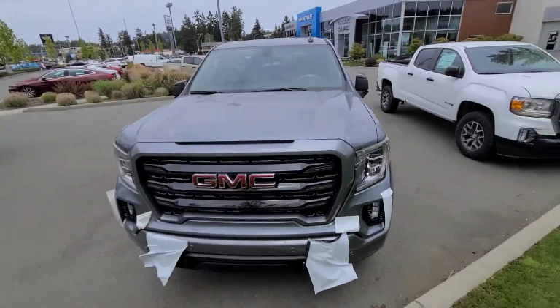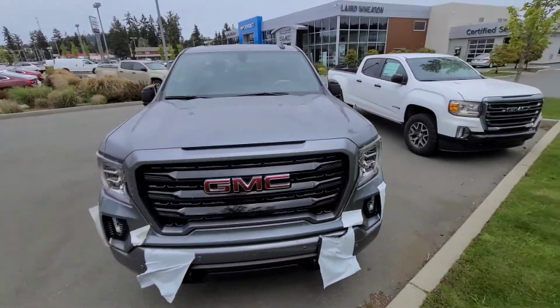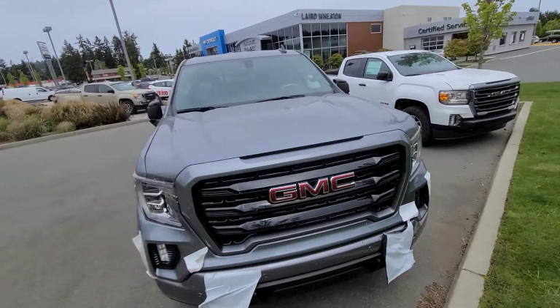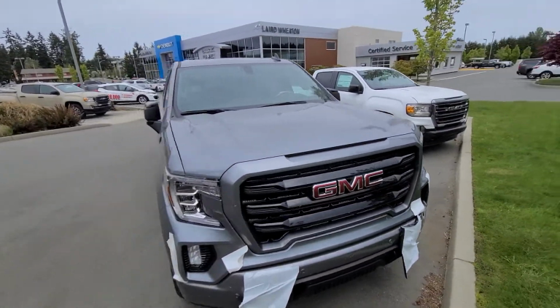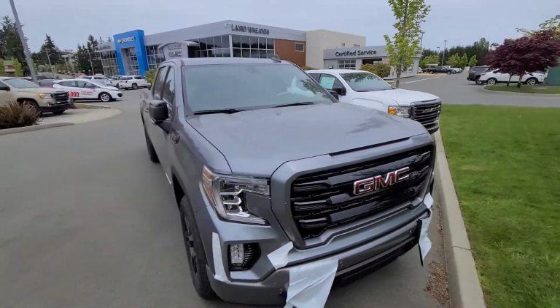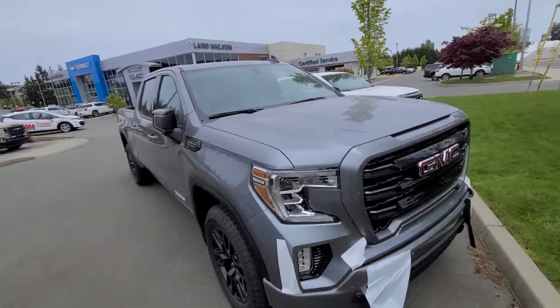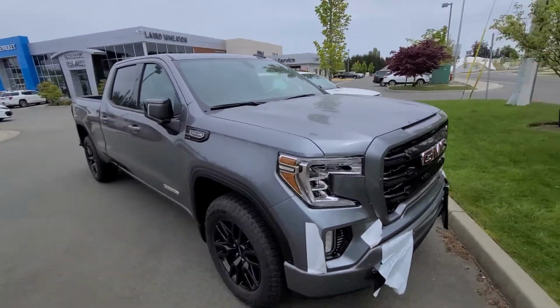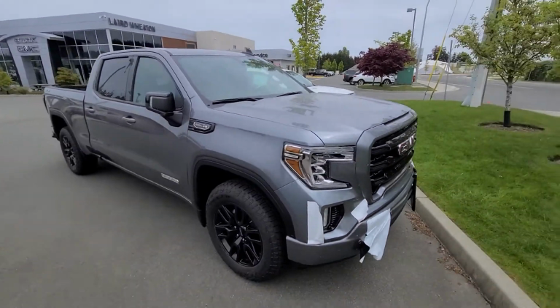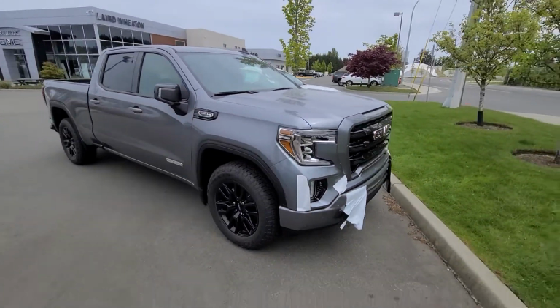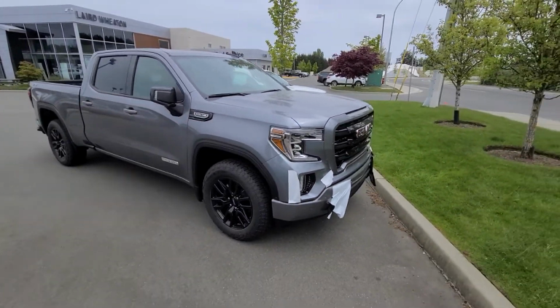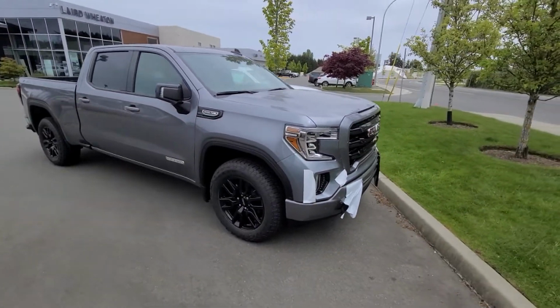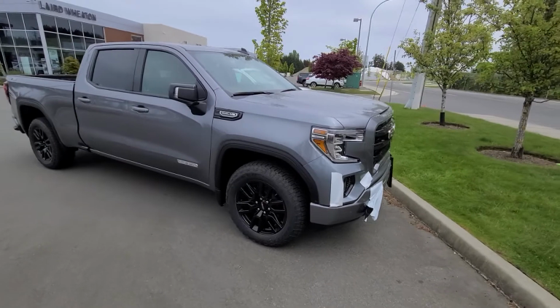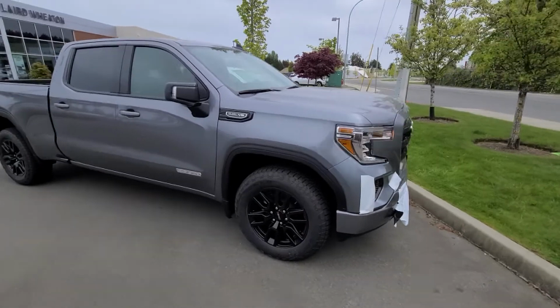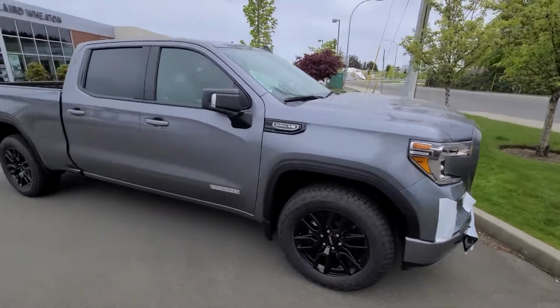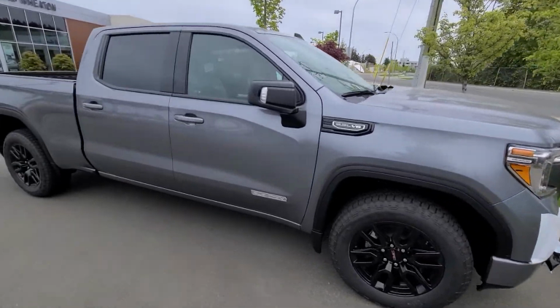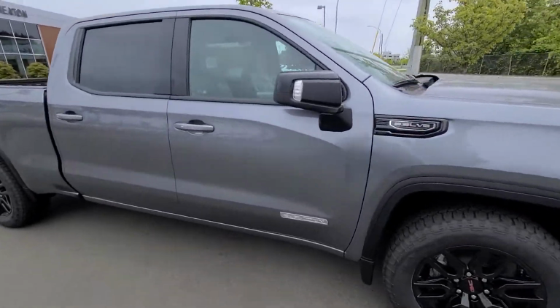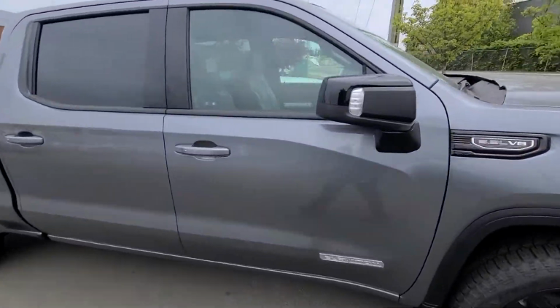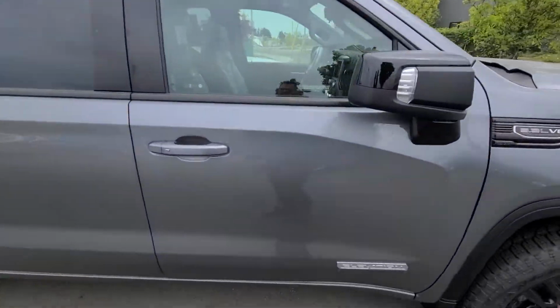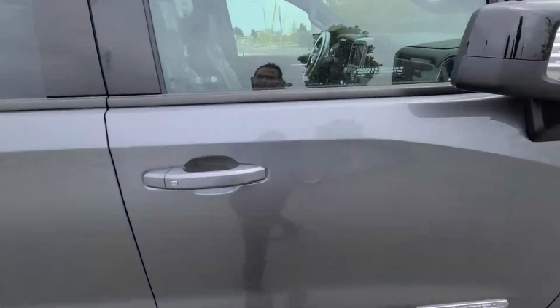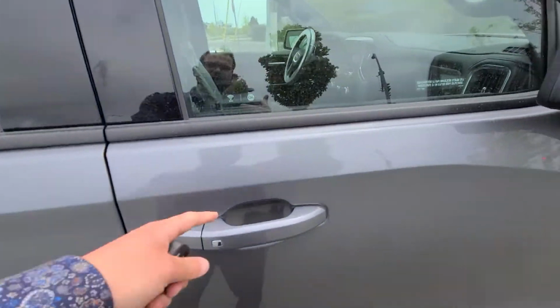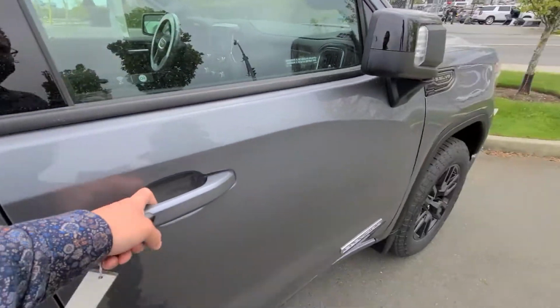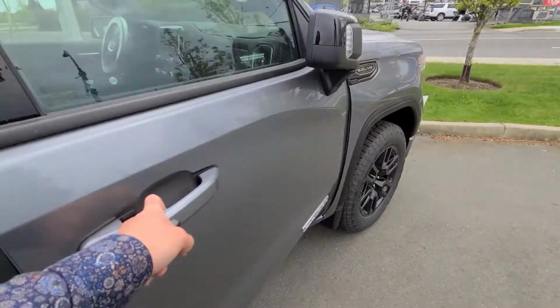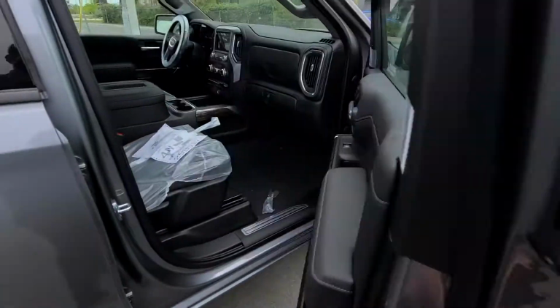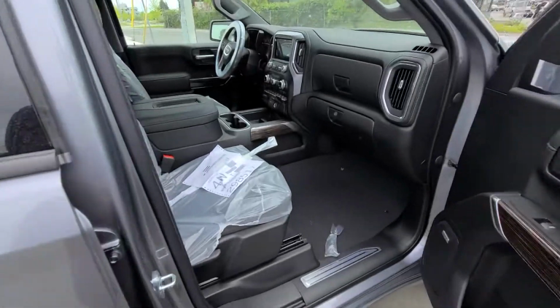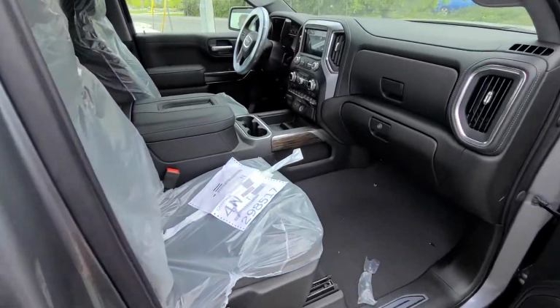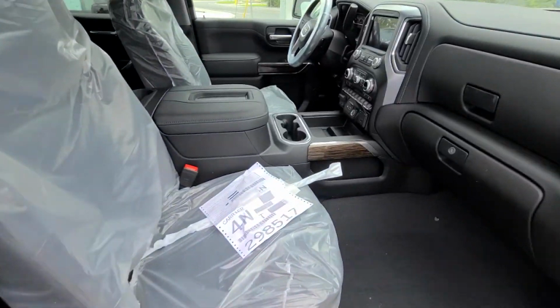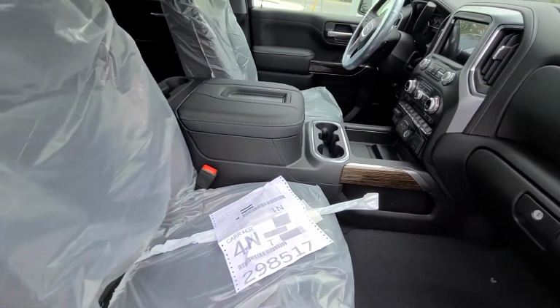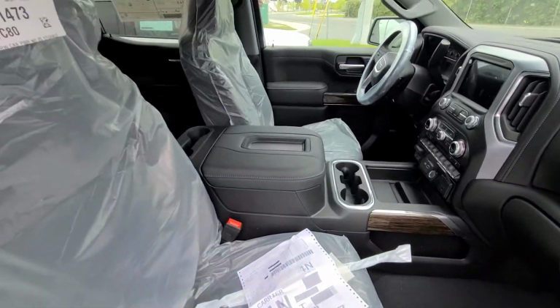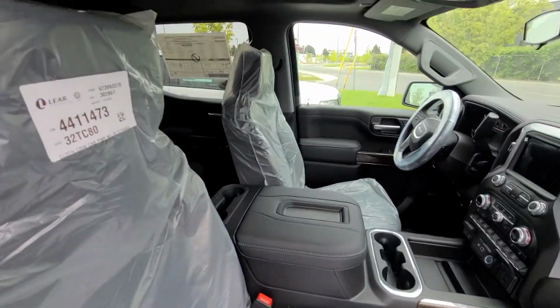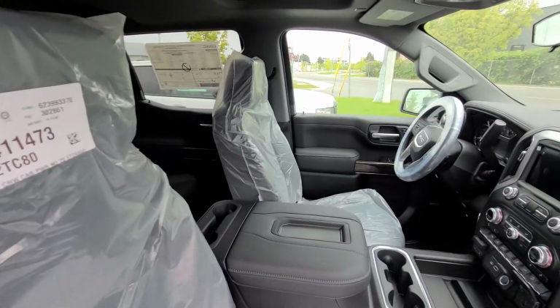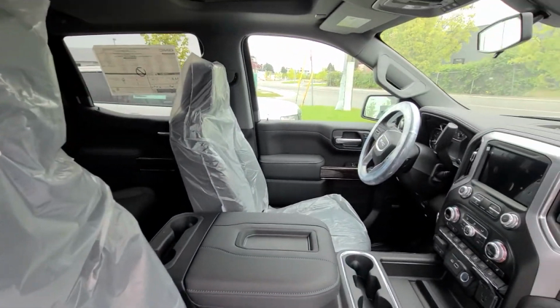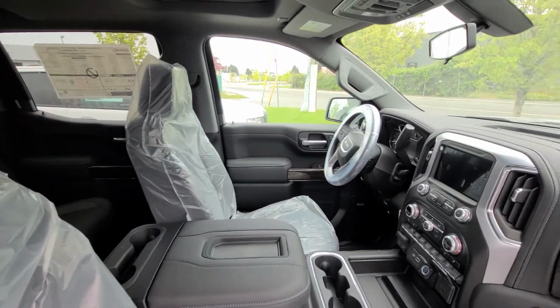This vehicle just got delivered to us yesterday so it hasn't quite been PDI'd yet, so it's still got all the paper on it if you're wondering what that was on the front. Like I said, absolutely fresh to us — it's still all wrapped up here.